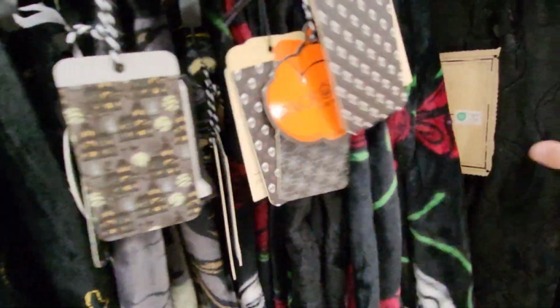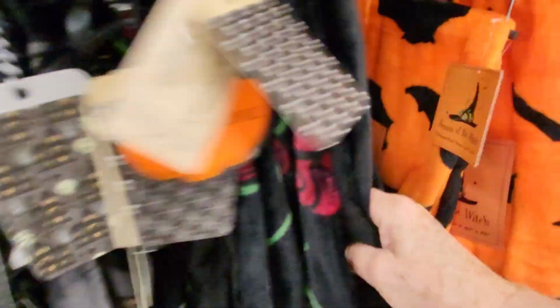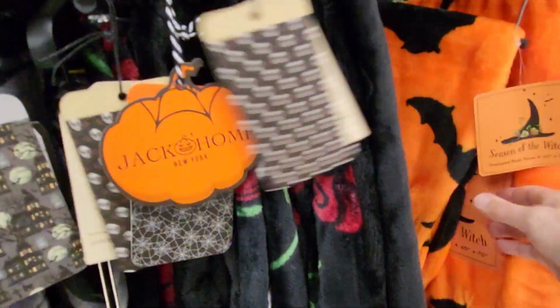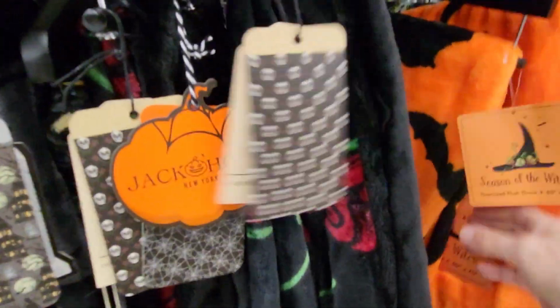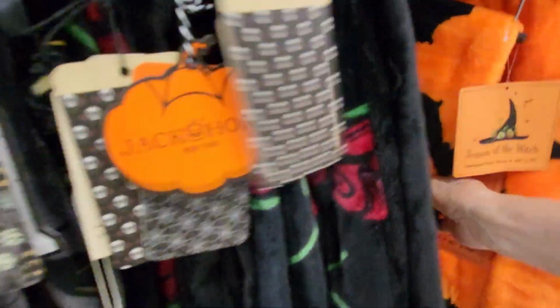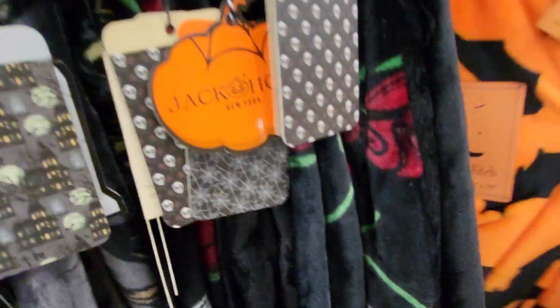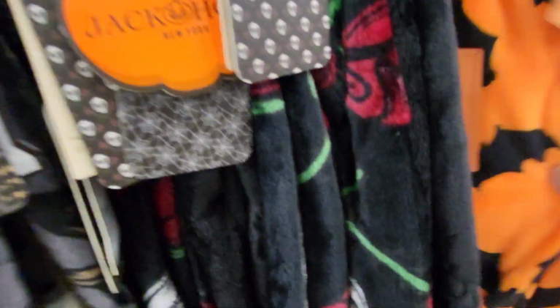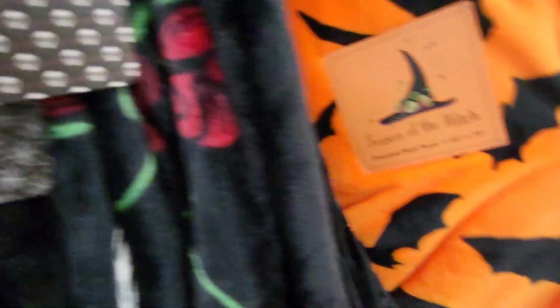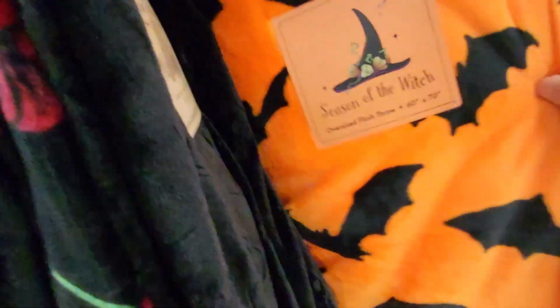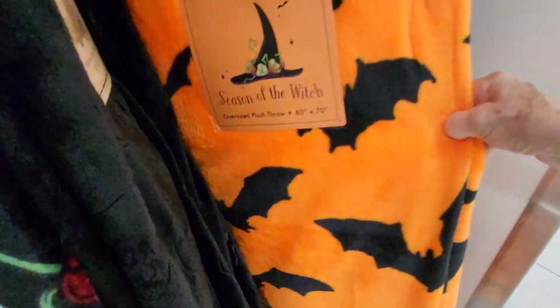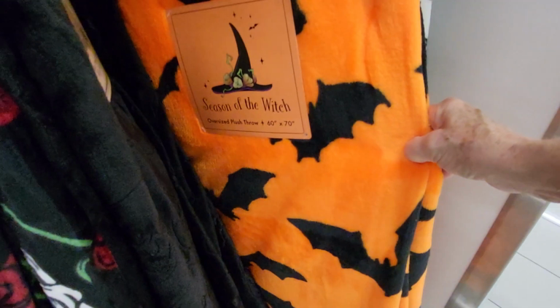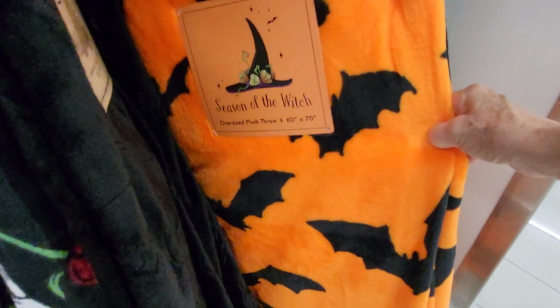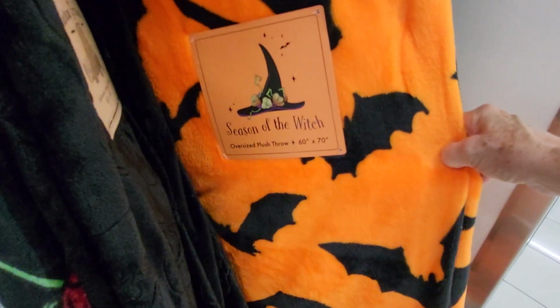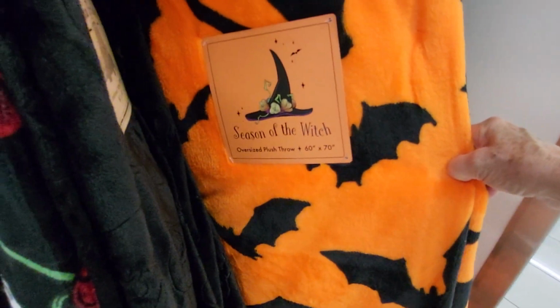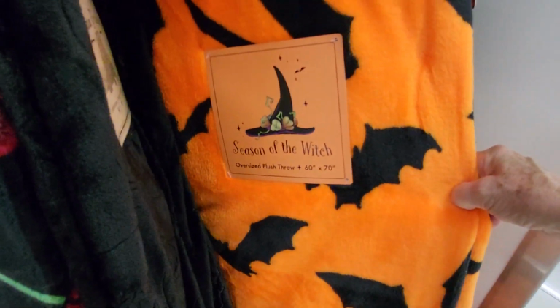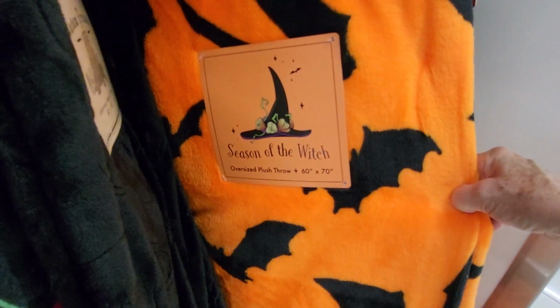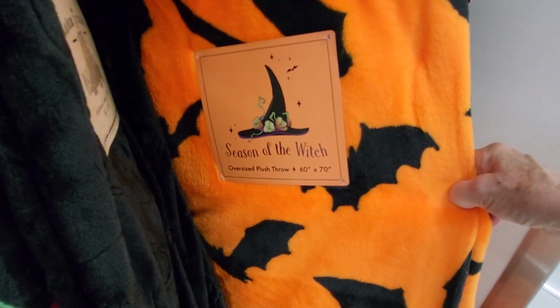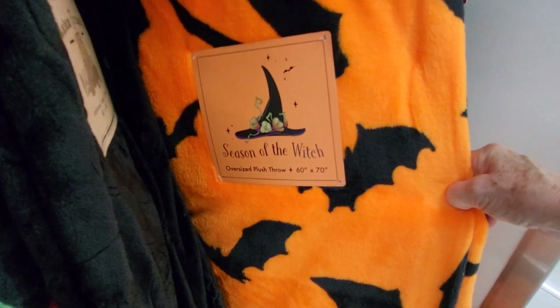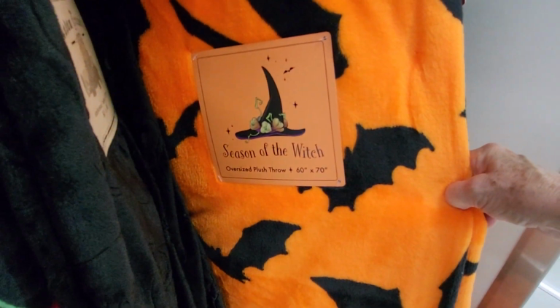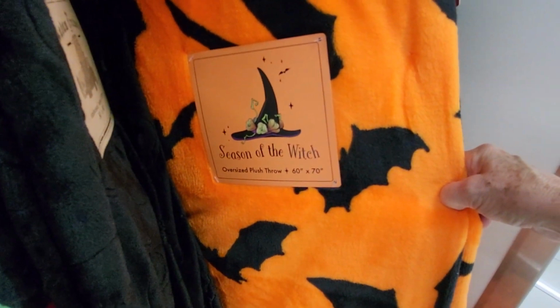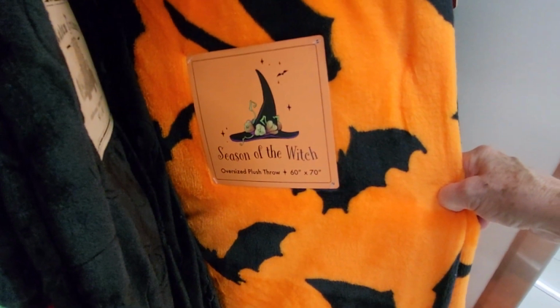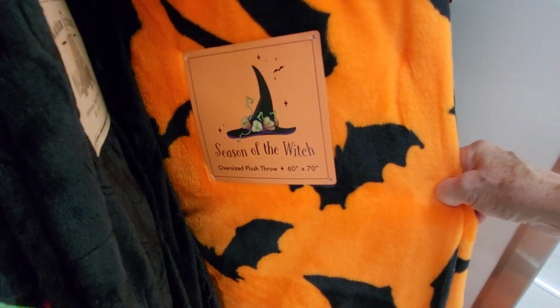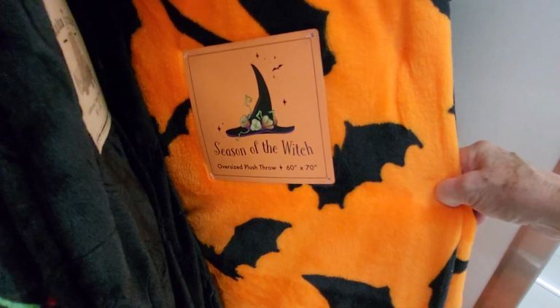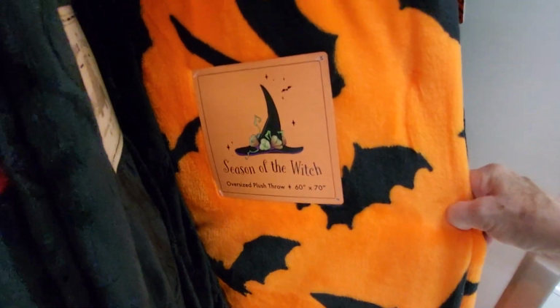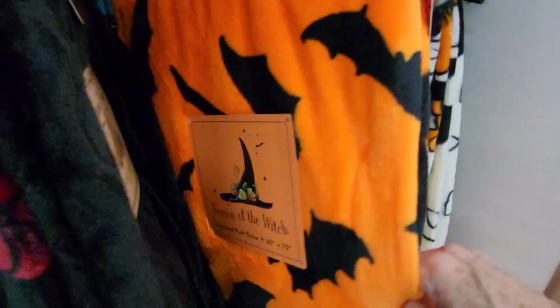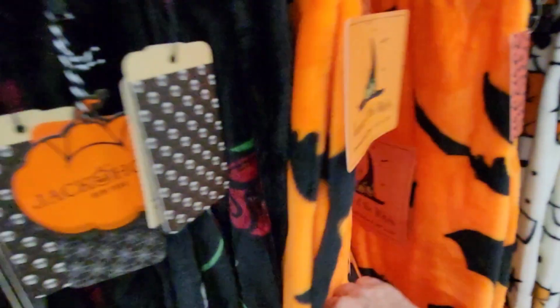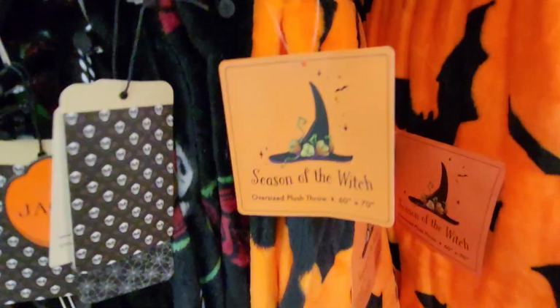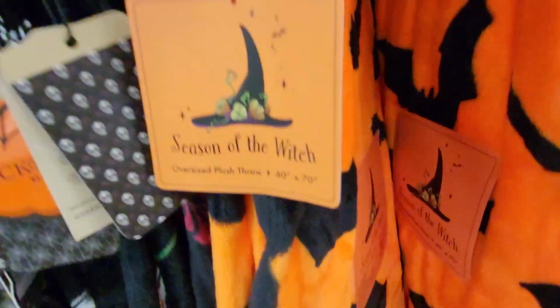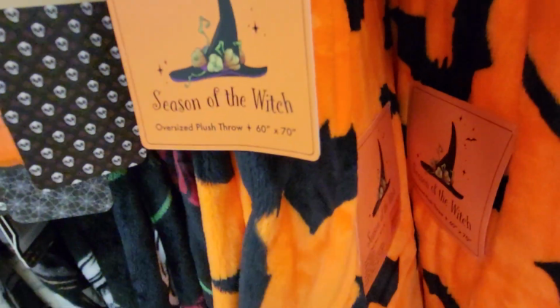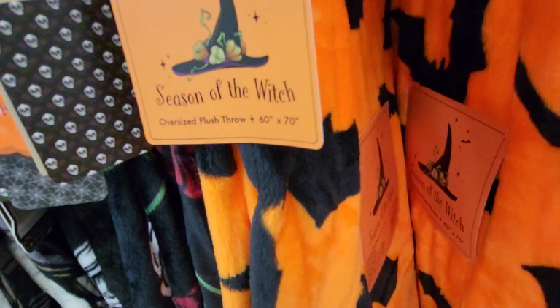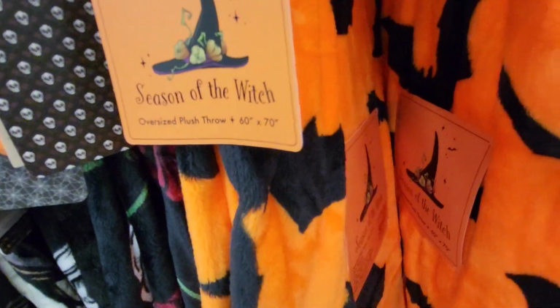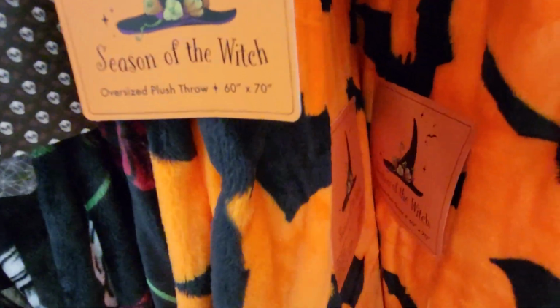Let's see if there's any more. Here's an Orange Fuzzy one — Season of the Witch. It's Oversized 60 by 70 with bats on it, and it's $12.99.